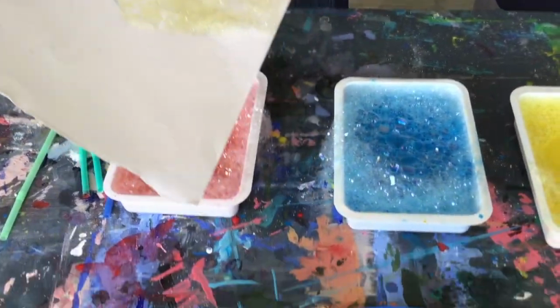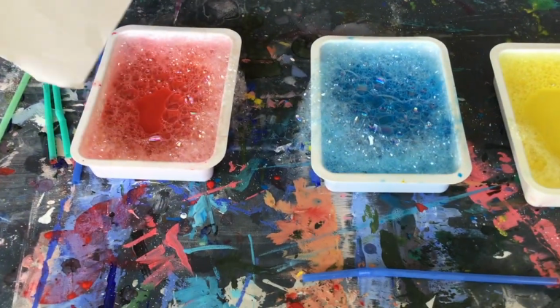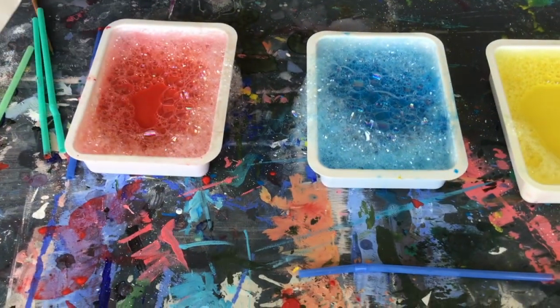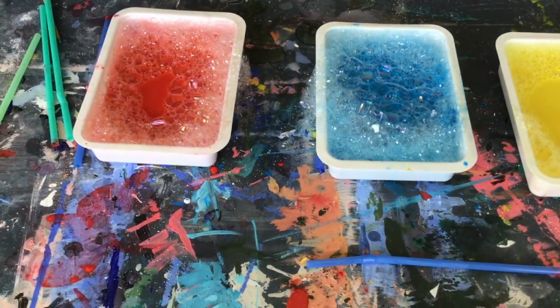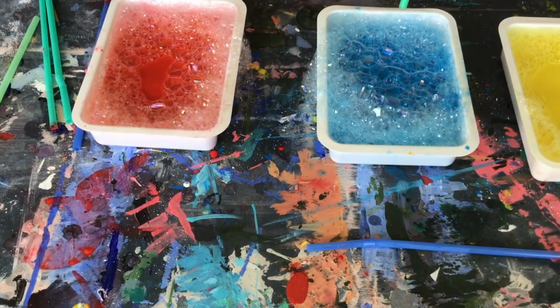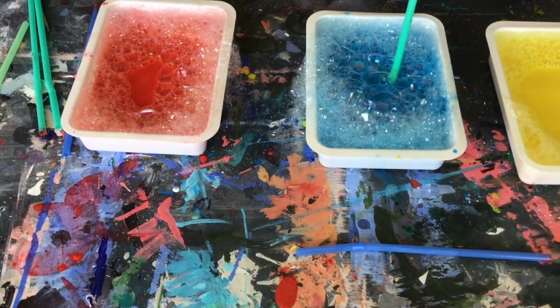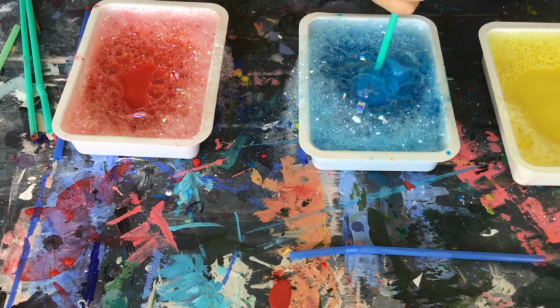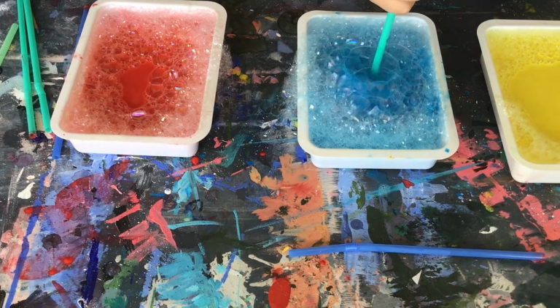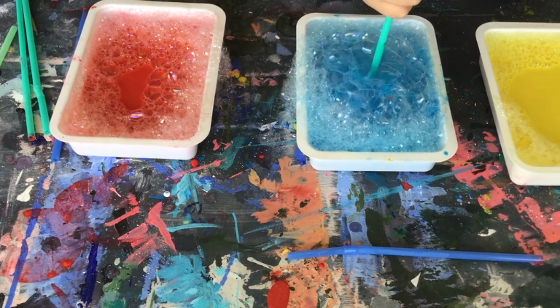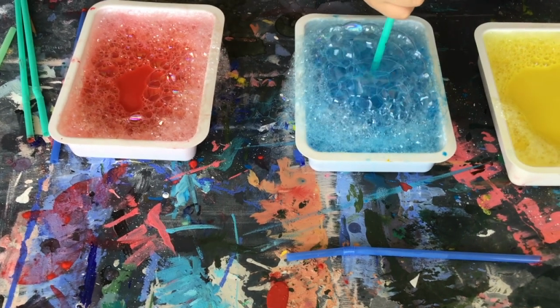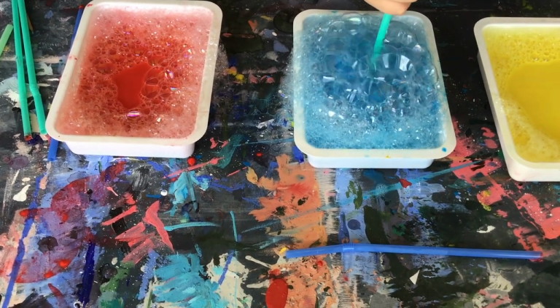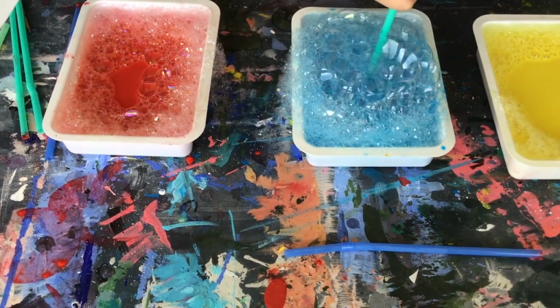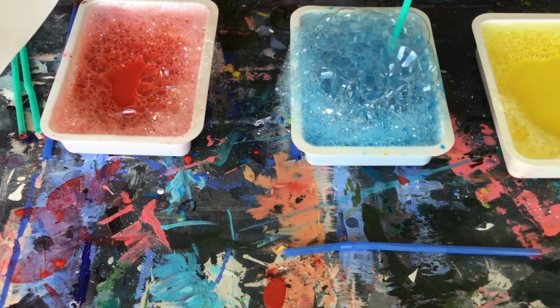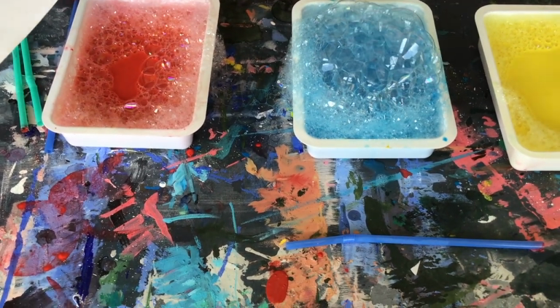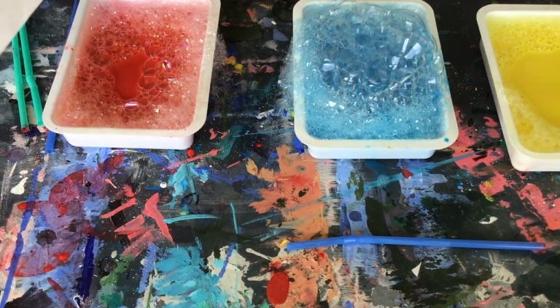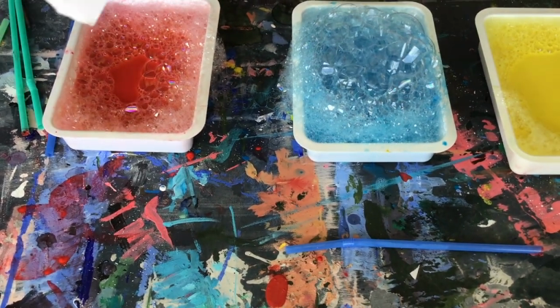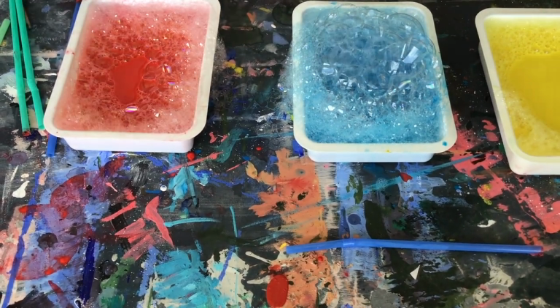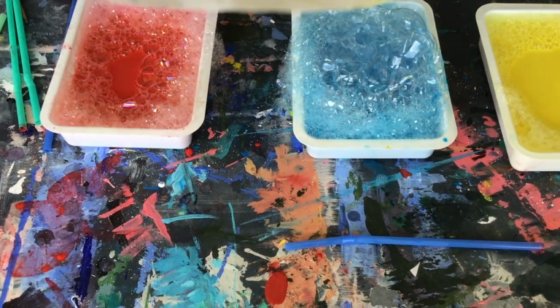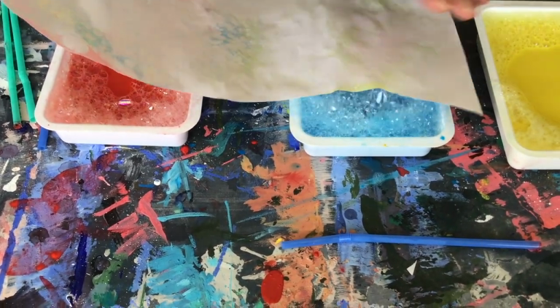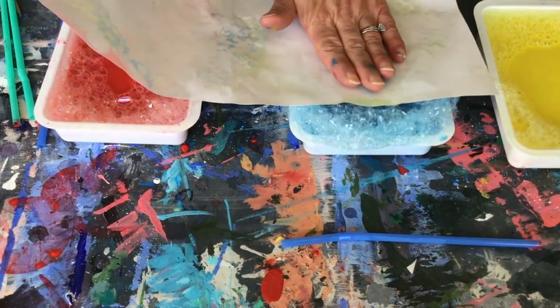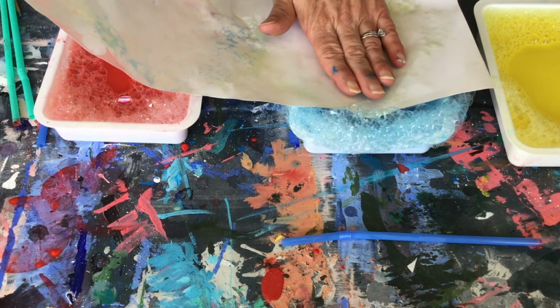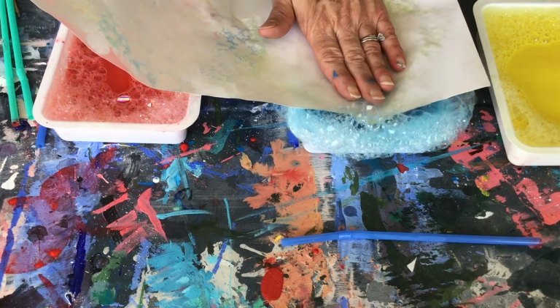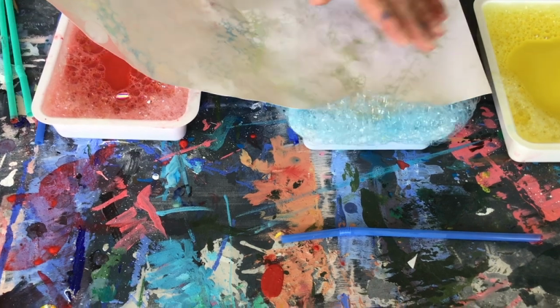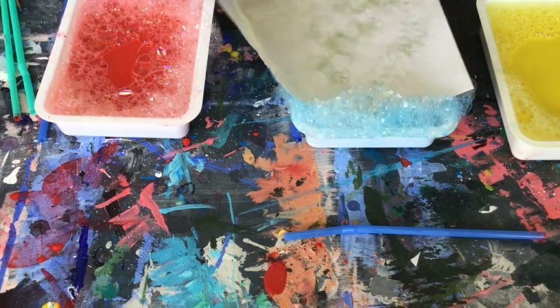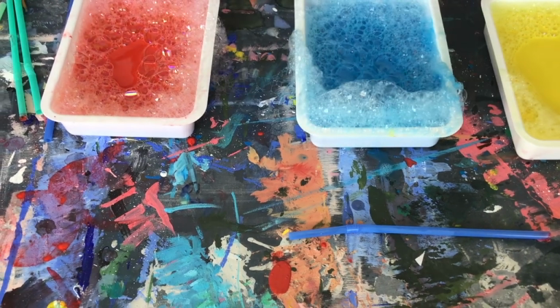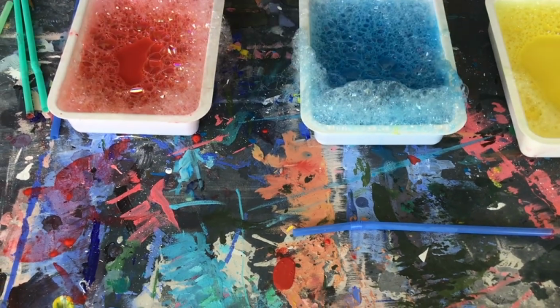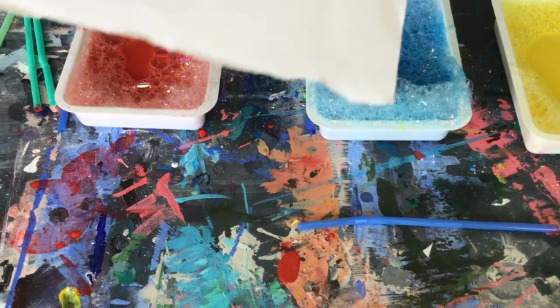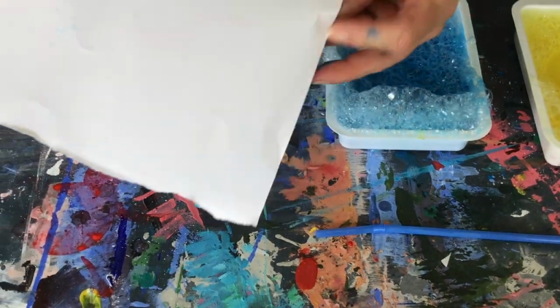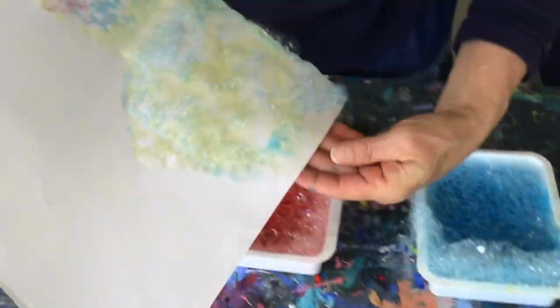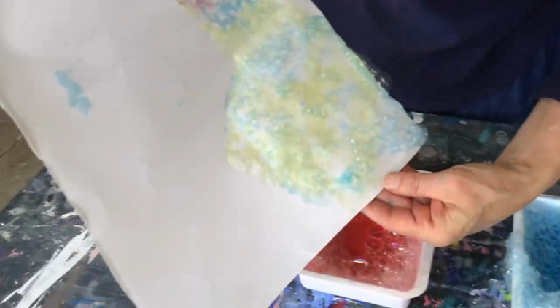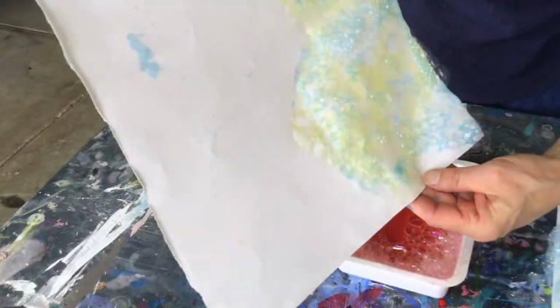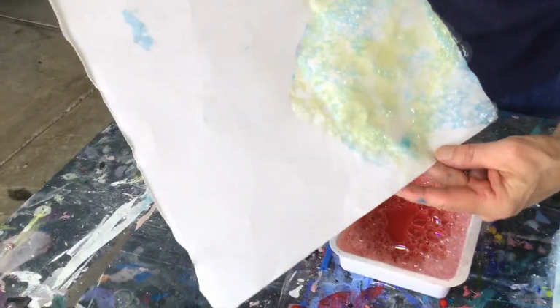Let's try some blue. Do you think the blue and the yellow might mix? What do blue and yellow make together? Green. Green! I see hints of green.